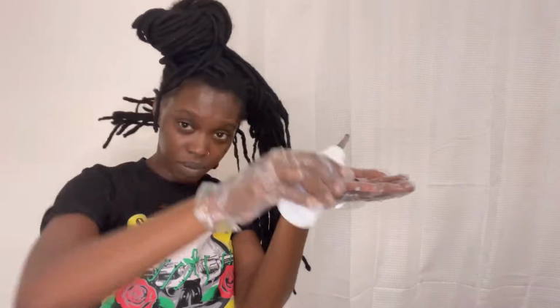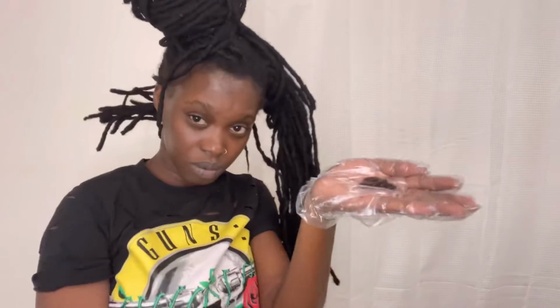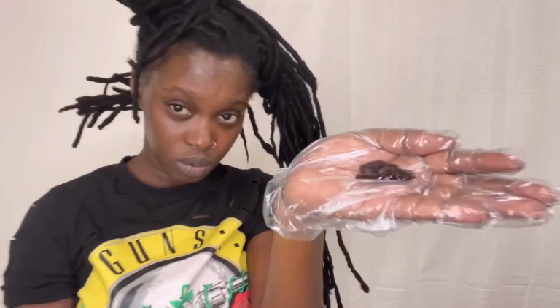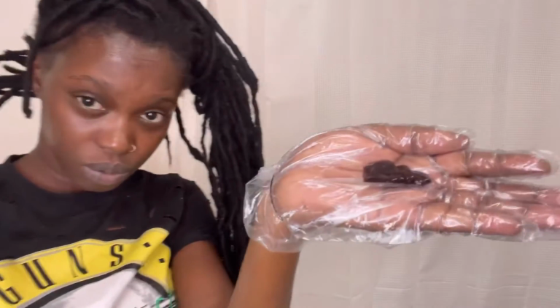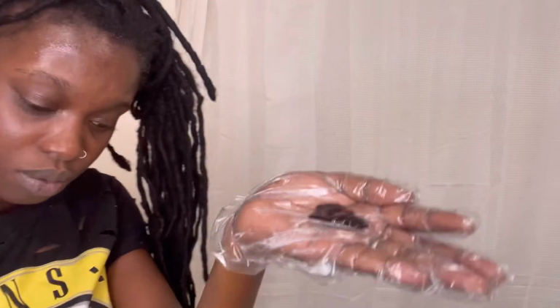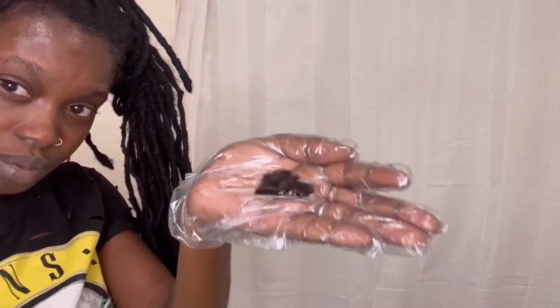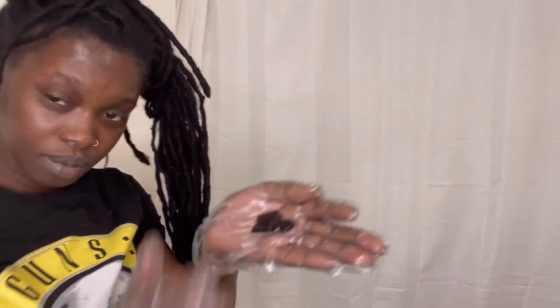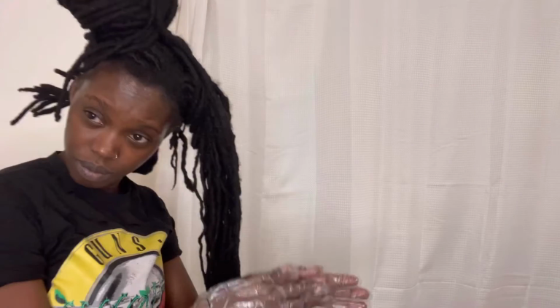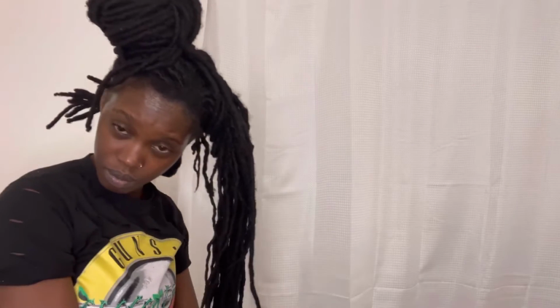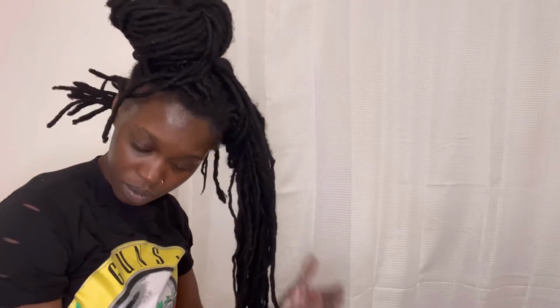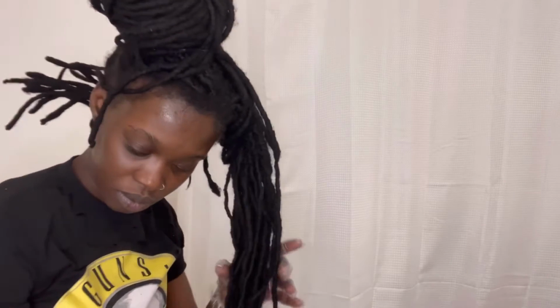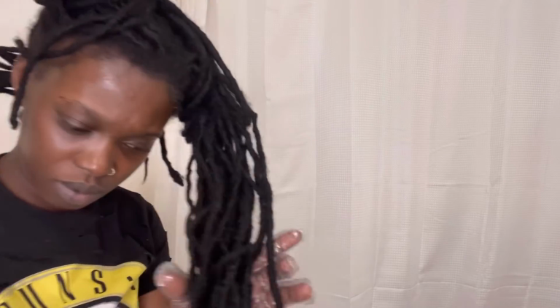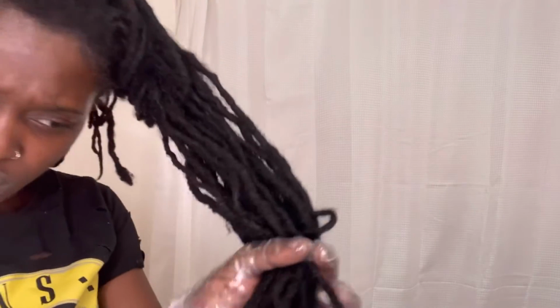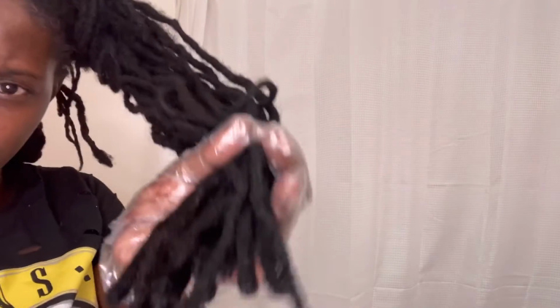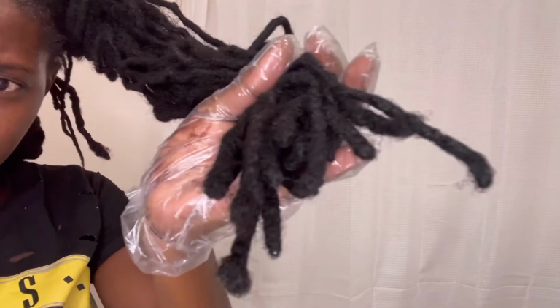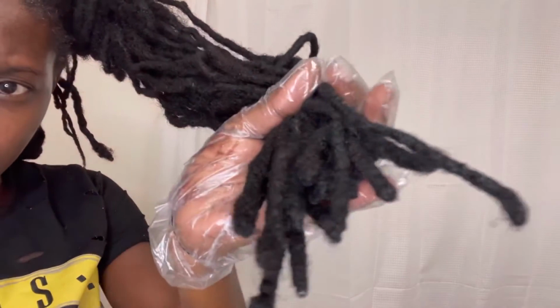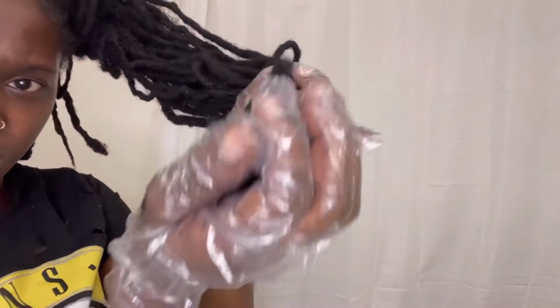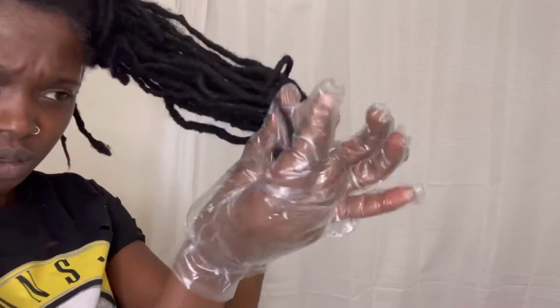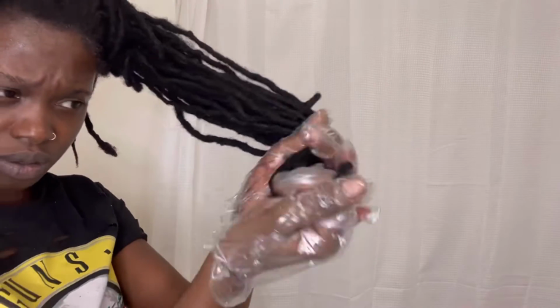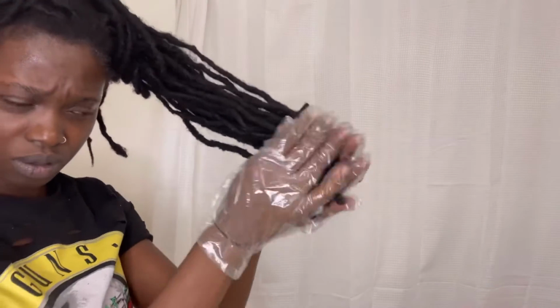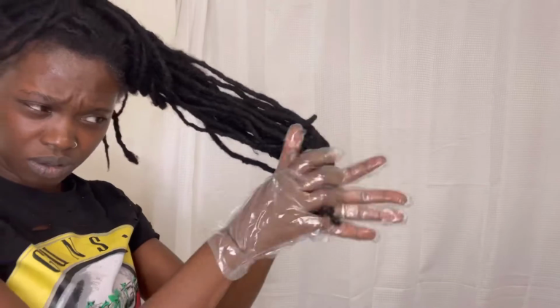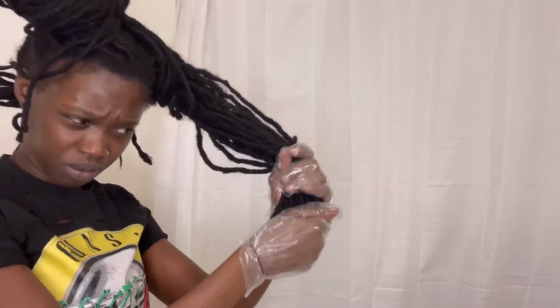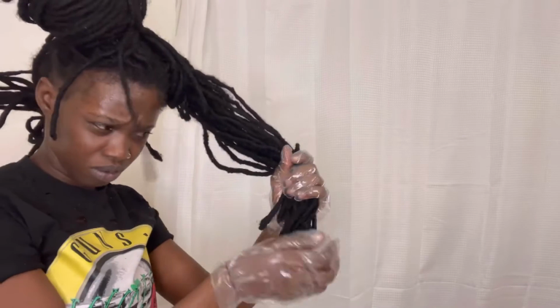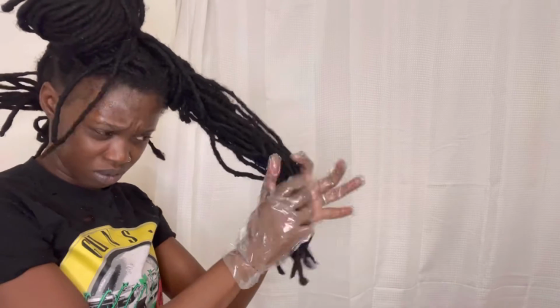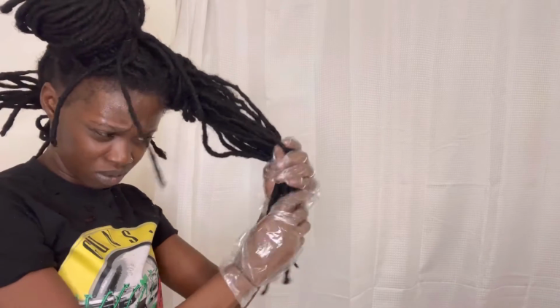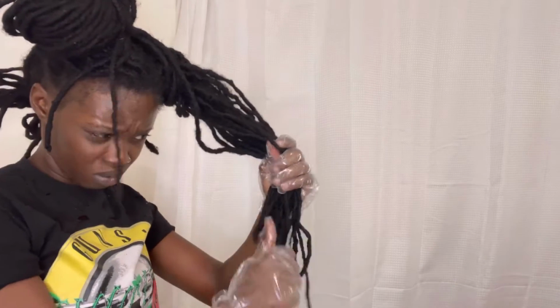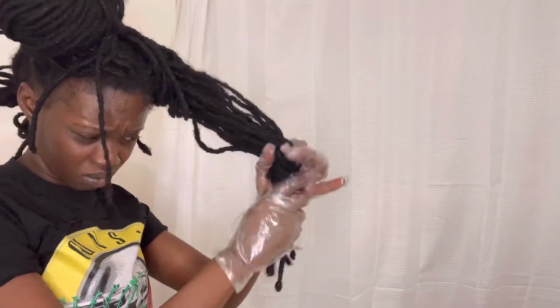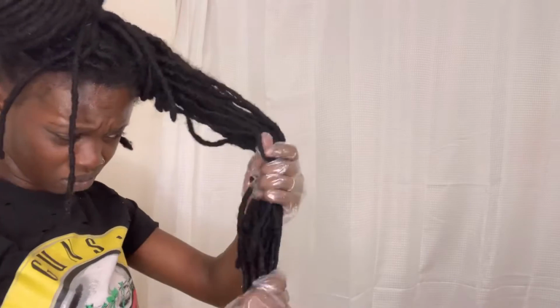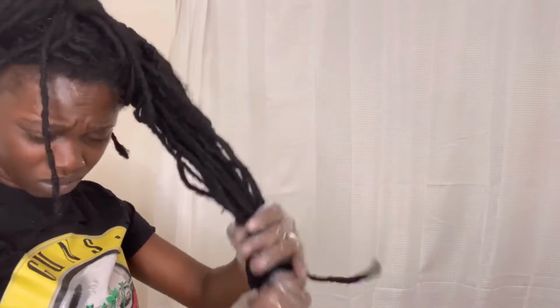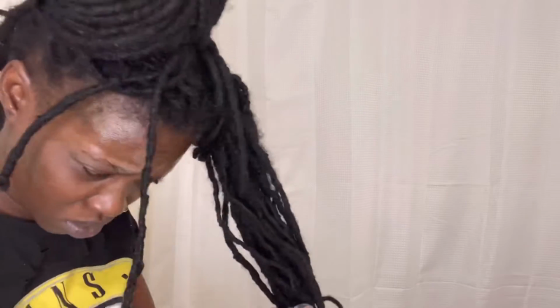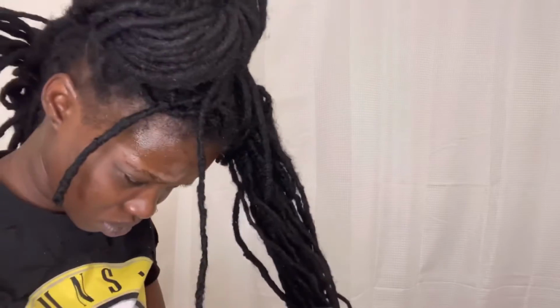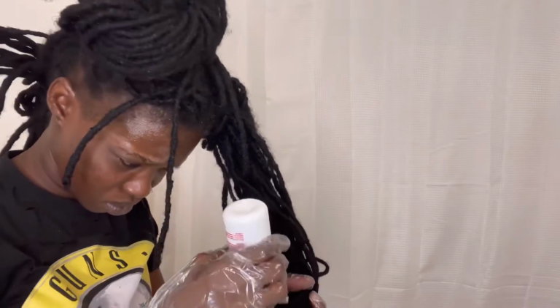This is what my mixture looks like, and I'm going to go in starting with the tips of my hair because that's where most of the red is, then I'll just work that in trying to cover as much as I can.